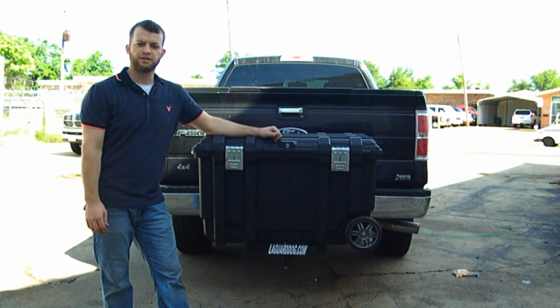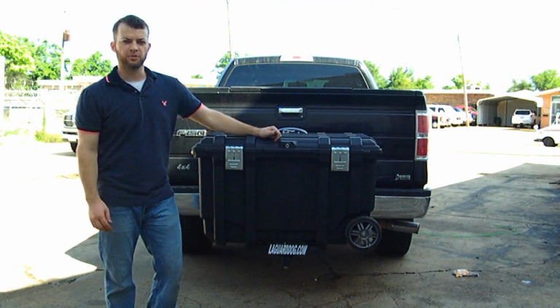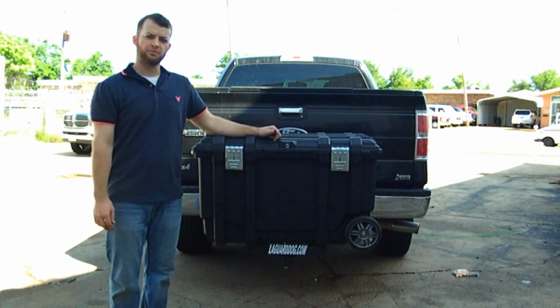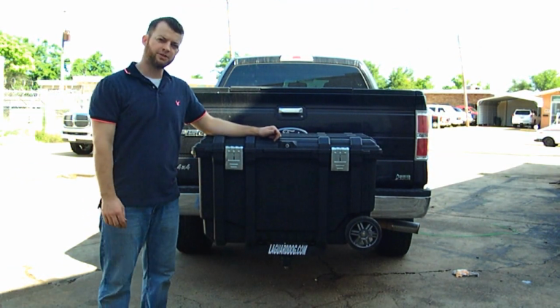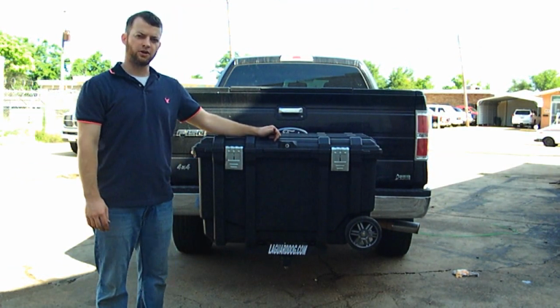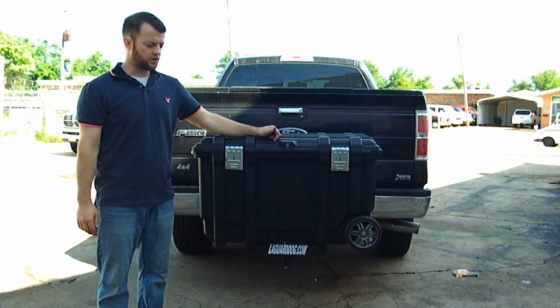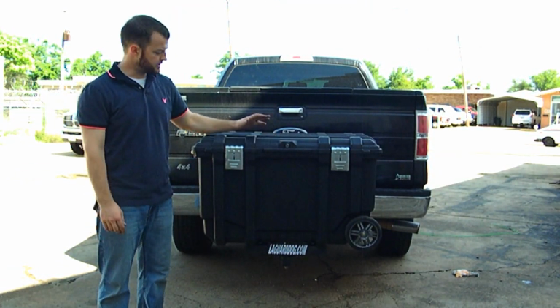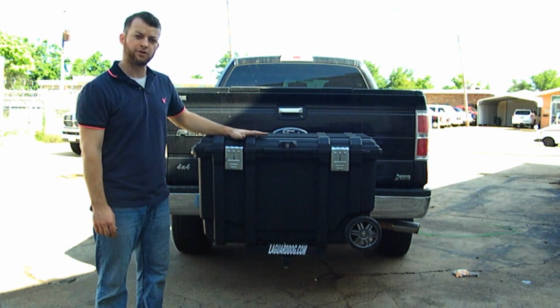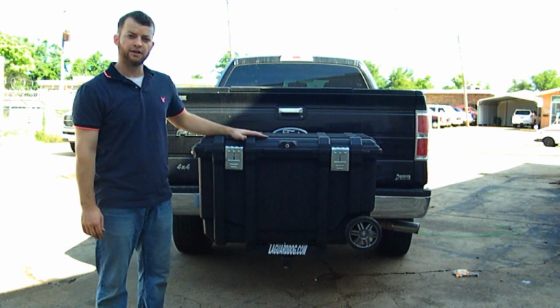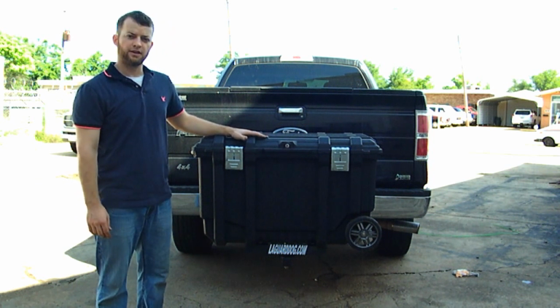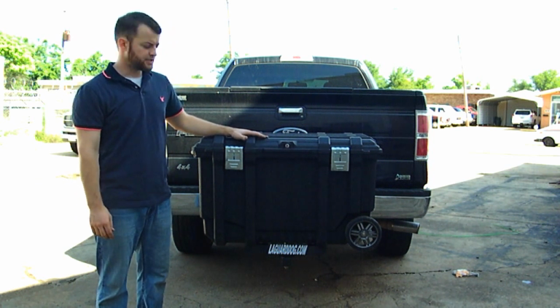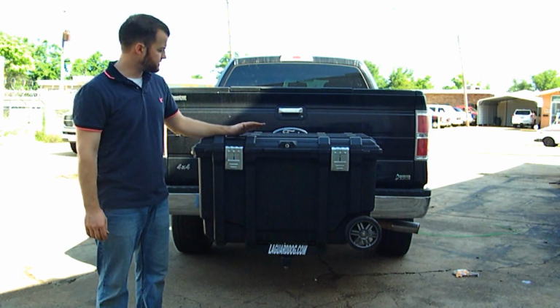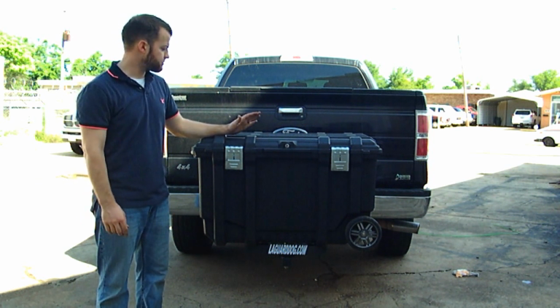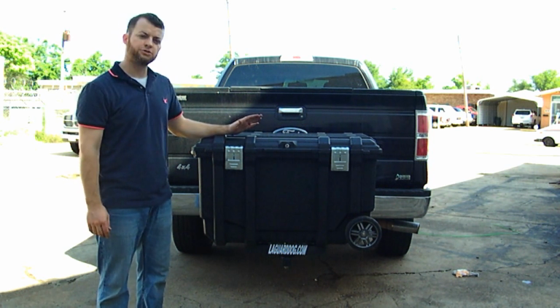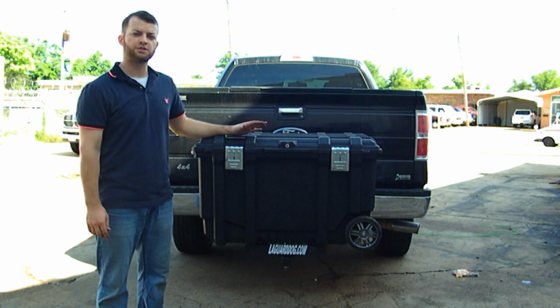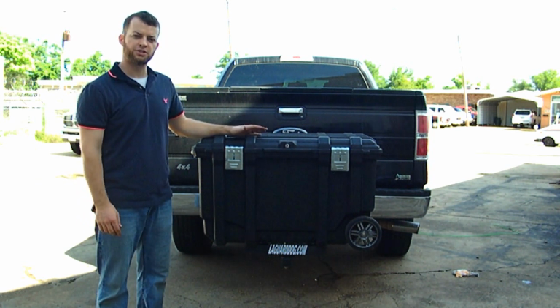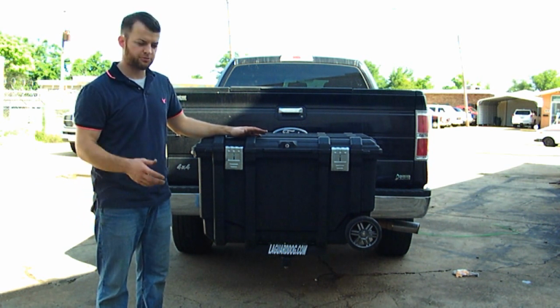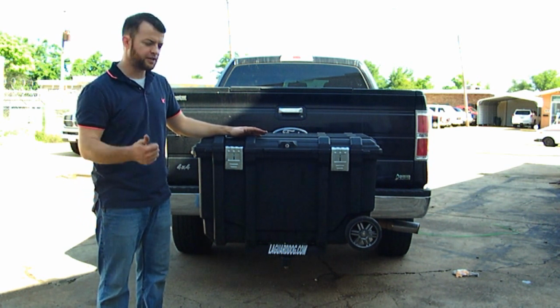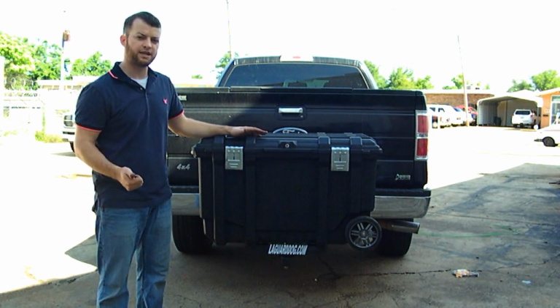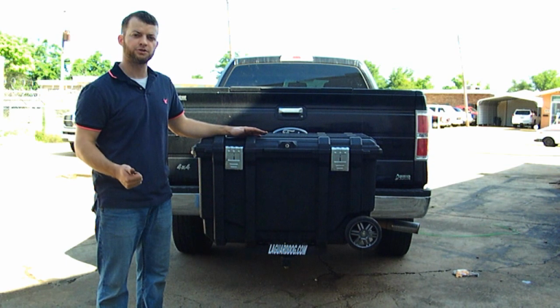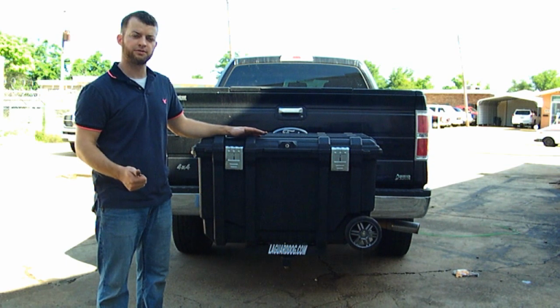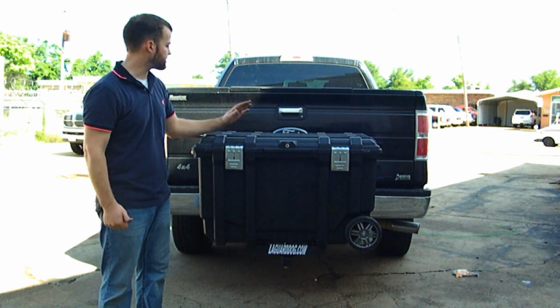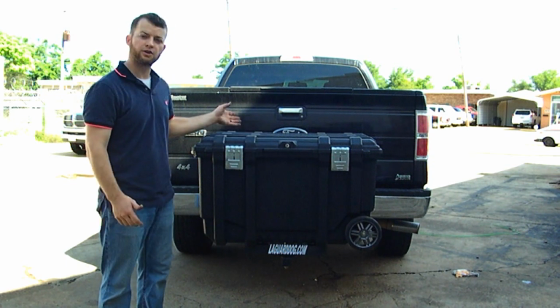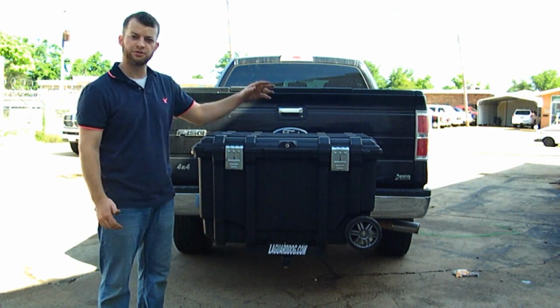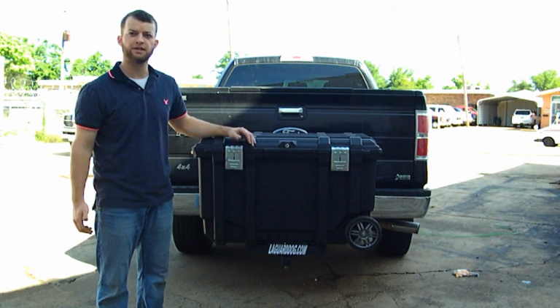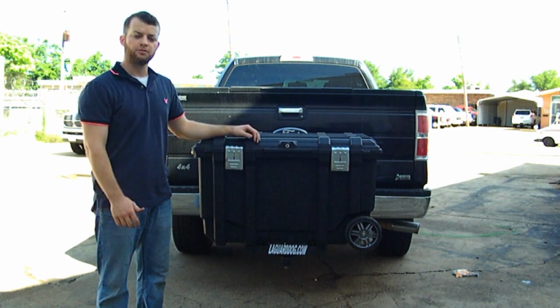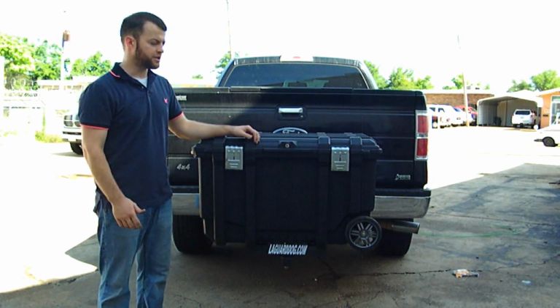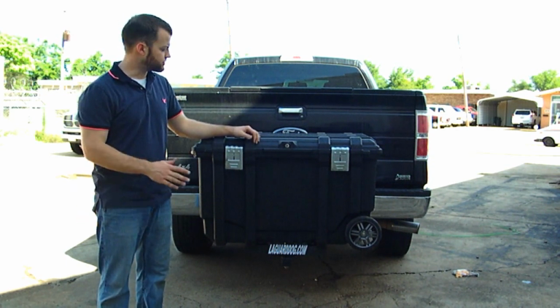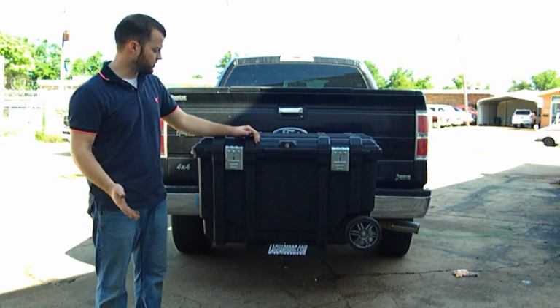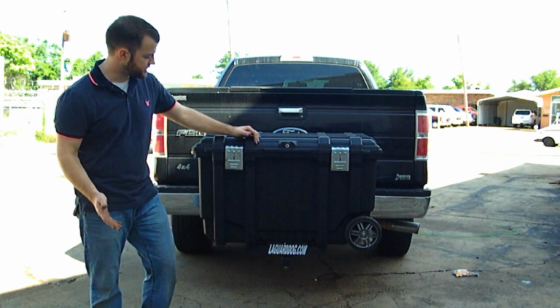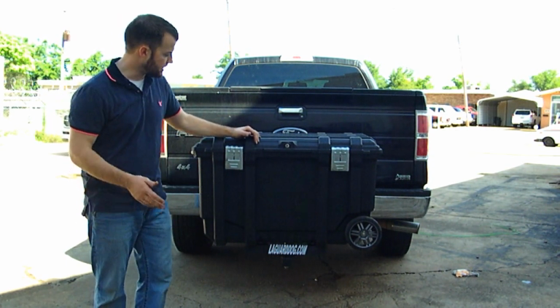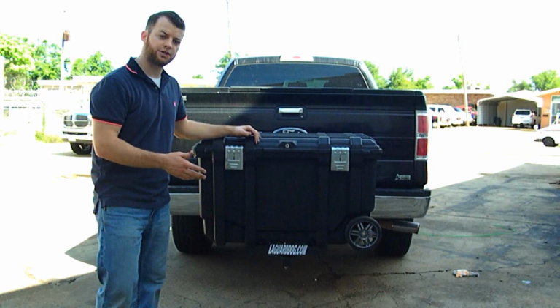Today we're going to be talking about the Louisiana Guard Dog Hack and Rack. This will provide dry storage to any vehicle that has a two-inch receiver — this could be a truck or an SUV. It will give you dry storage to keep it dry and secure.